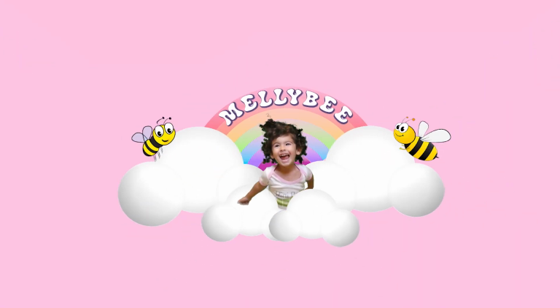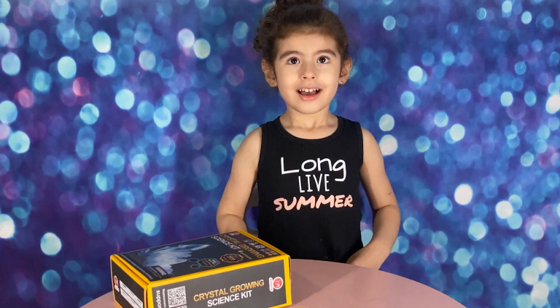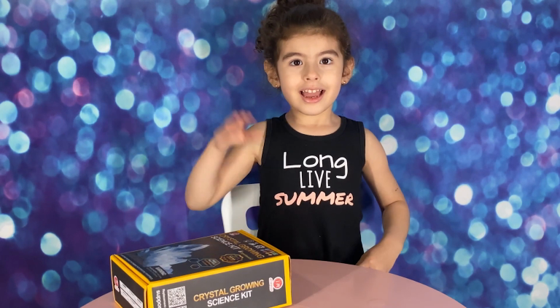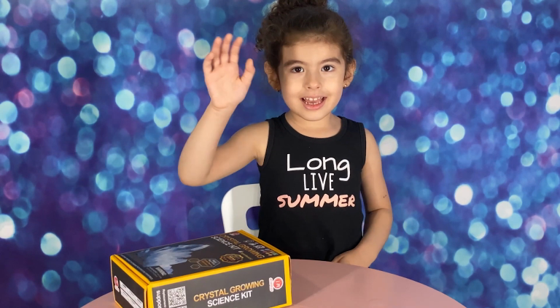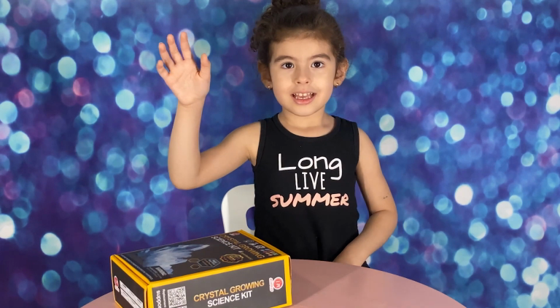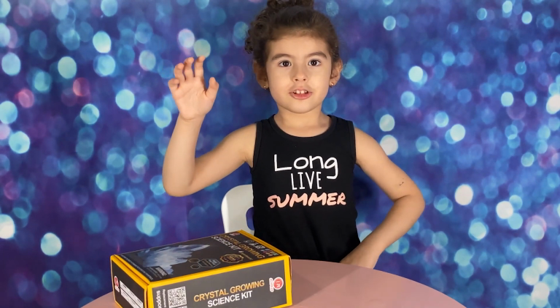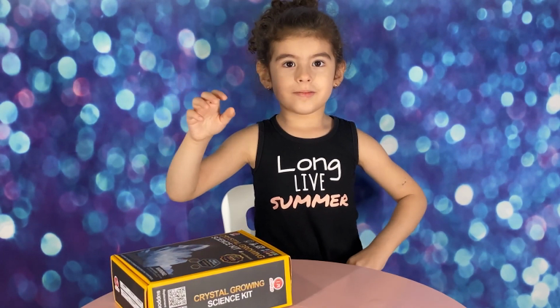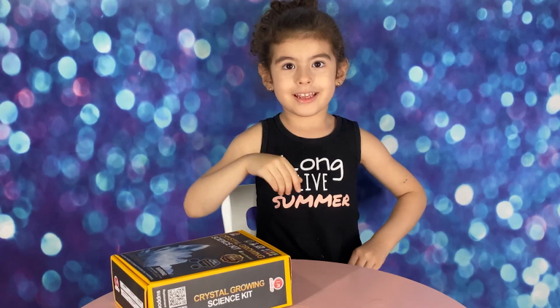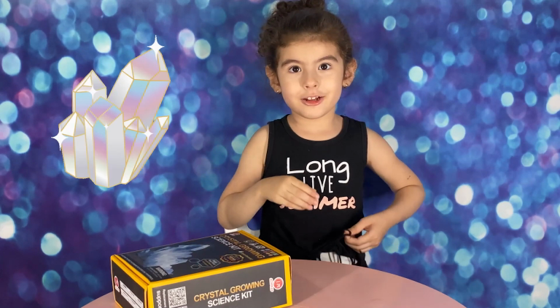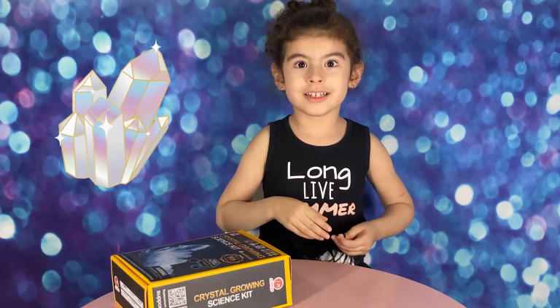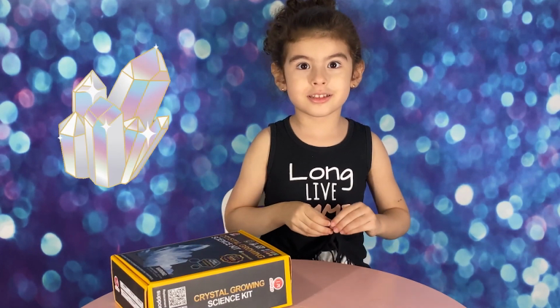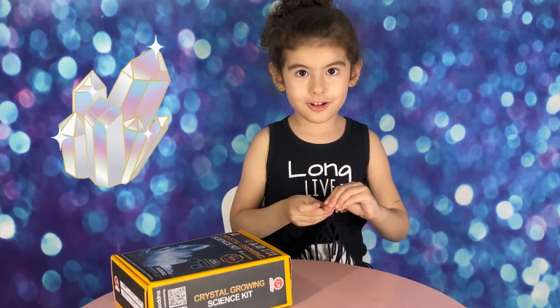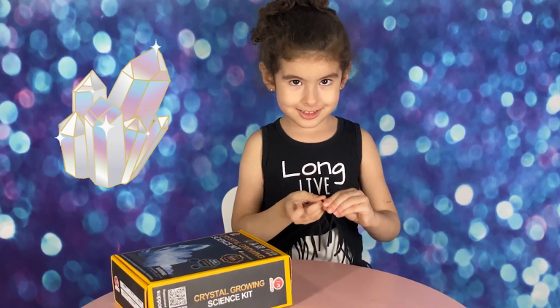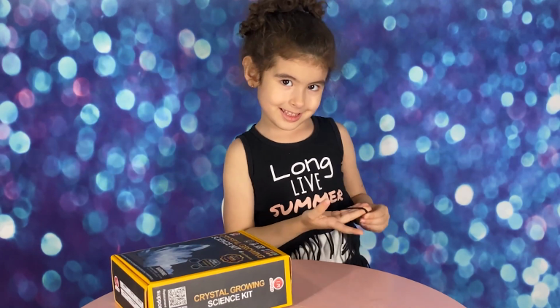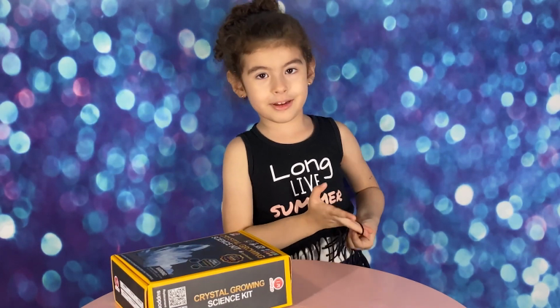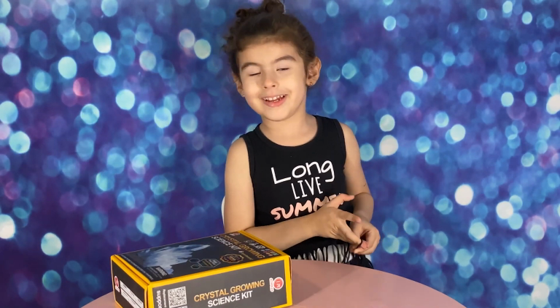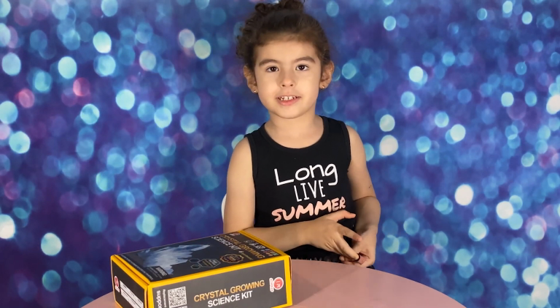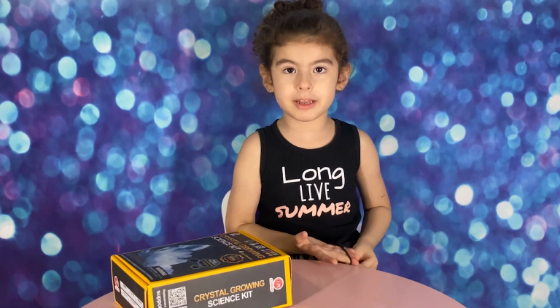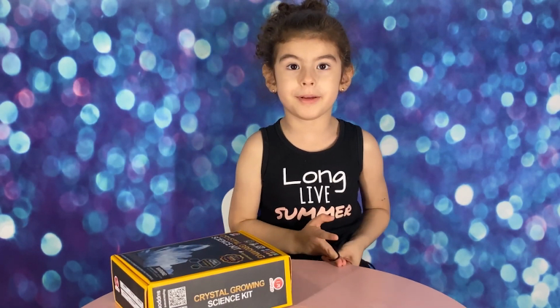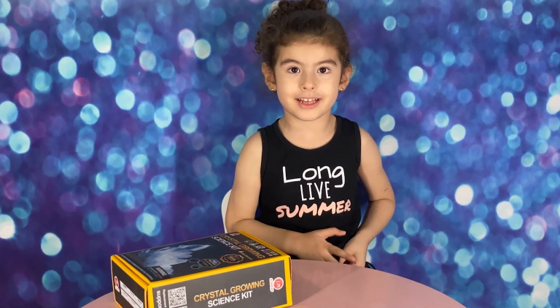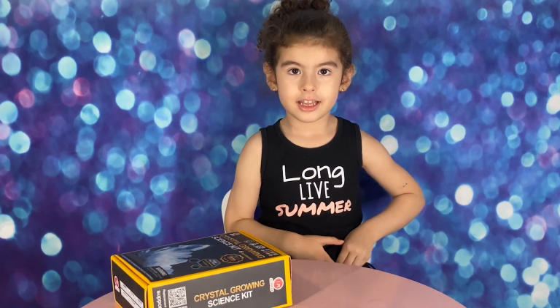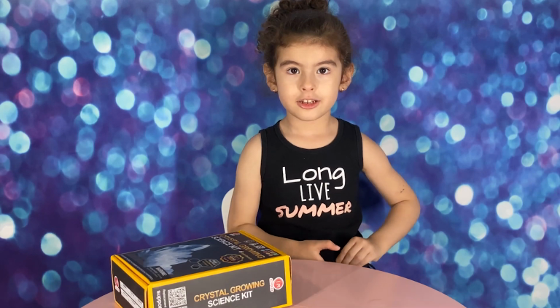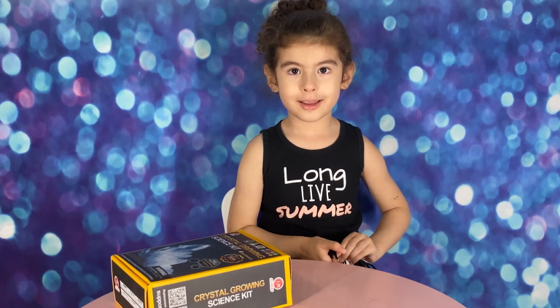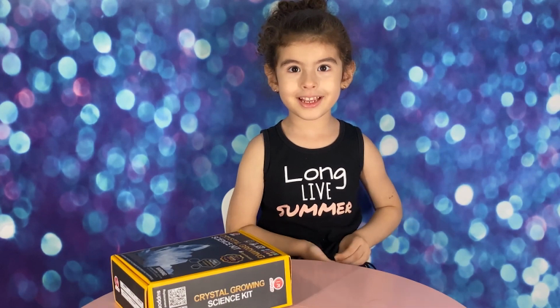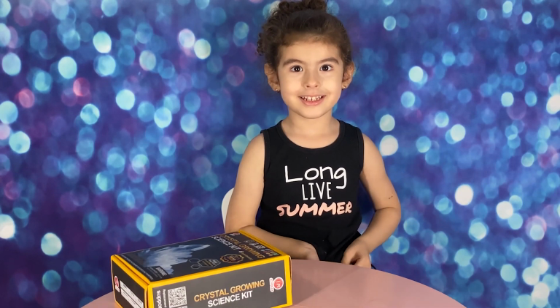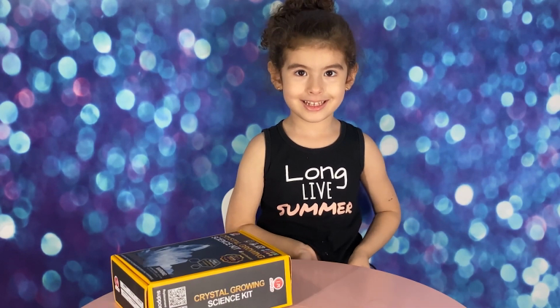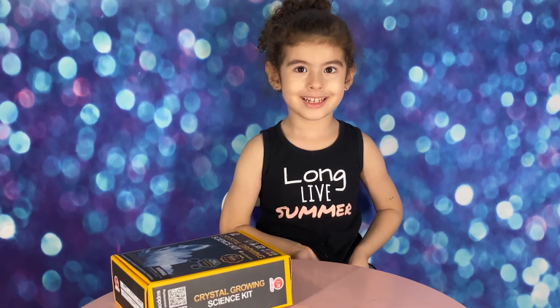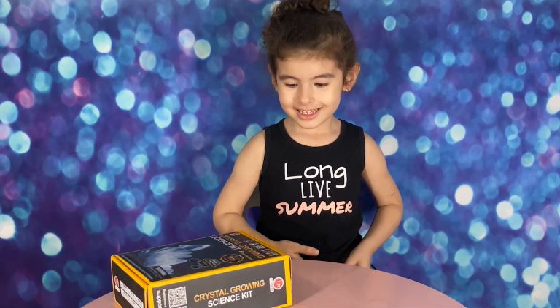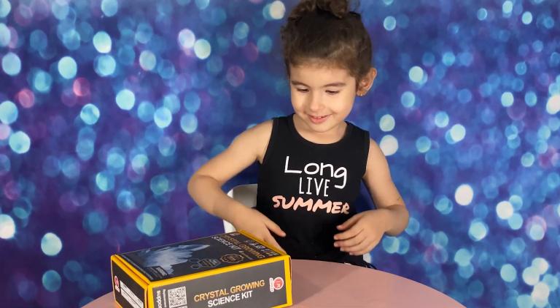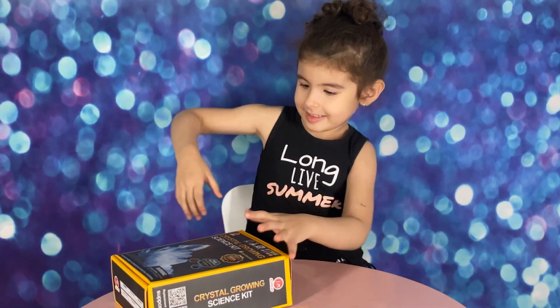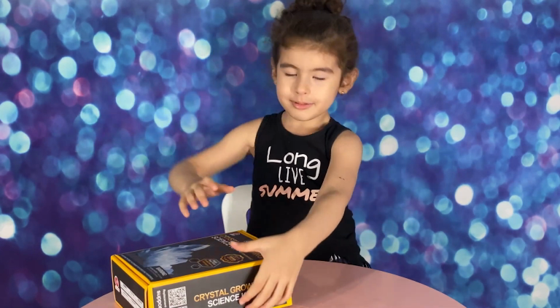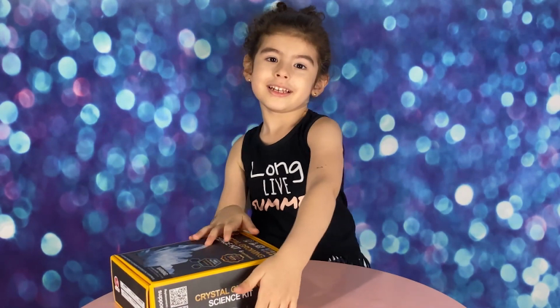Hi guys! This is making crystals and my favorite is making pink. You like pink? Yes. Let's open it.